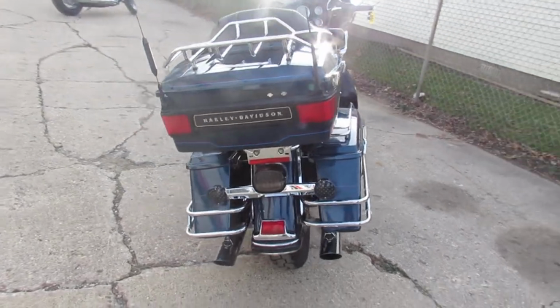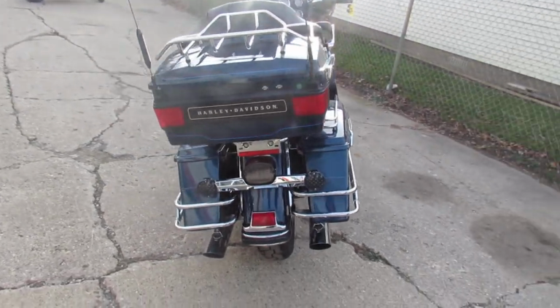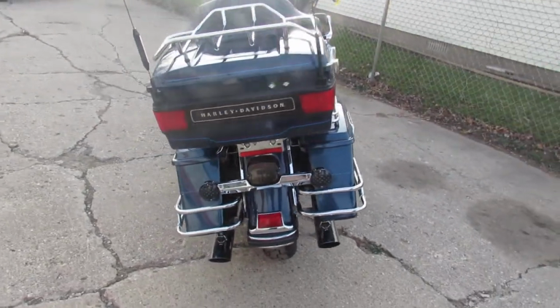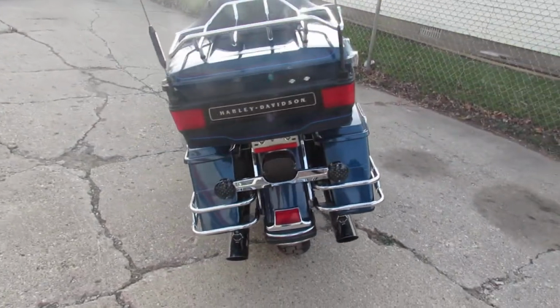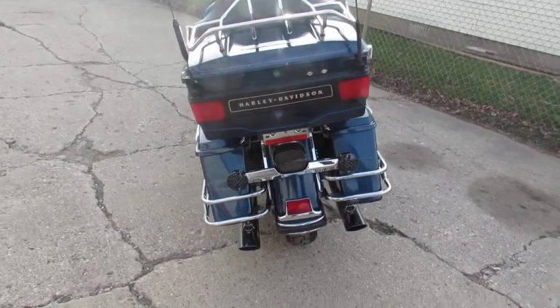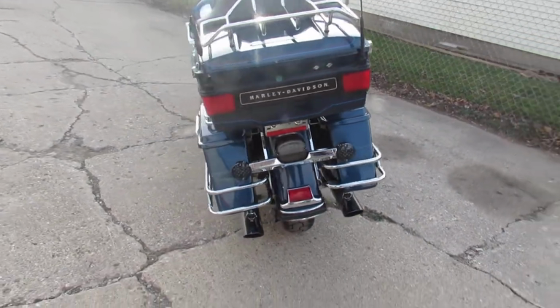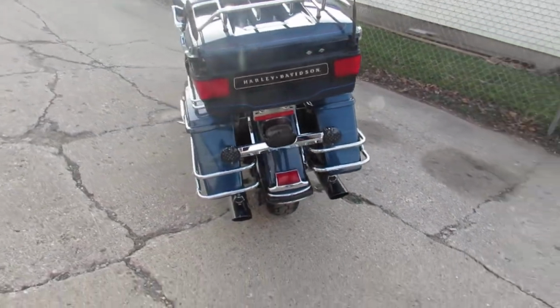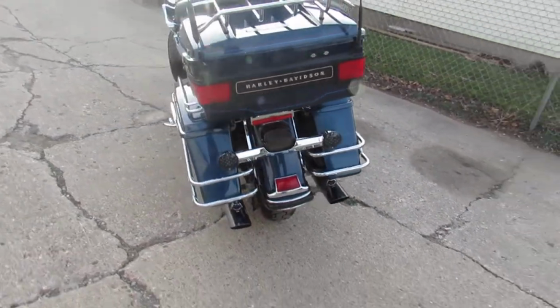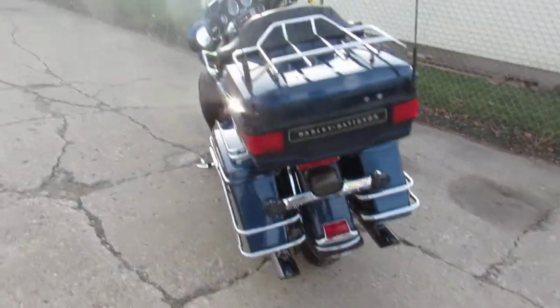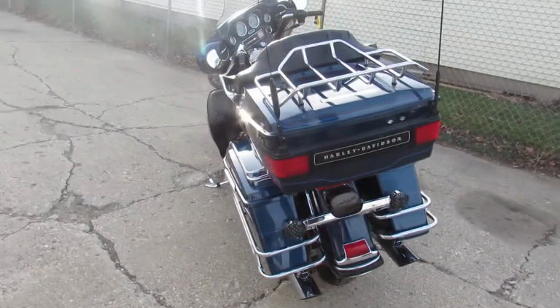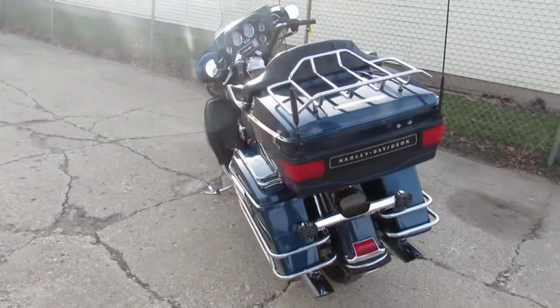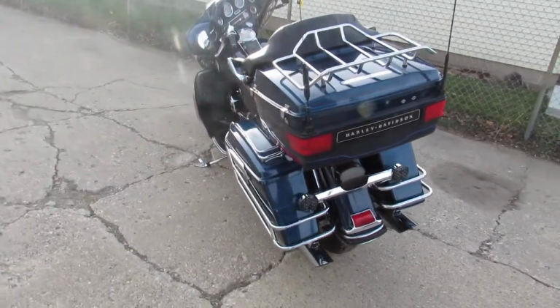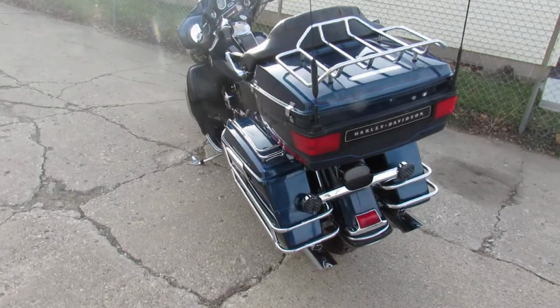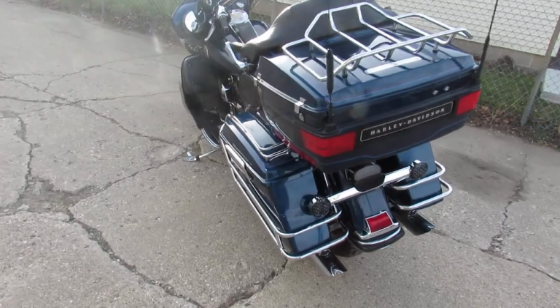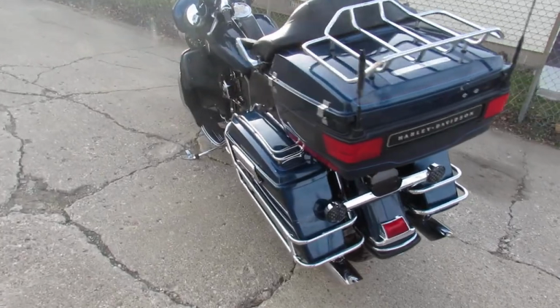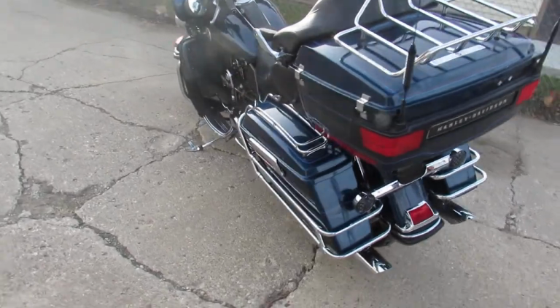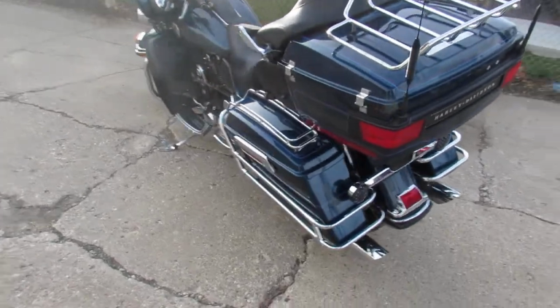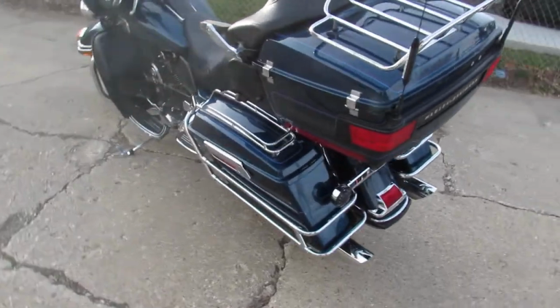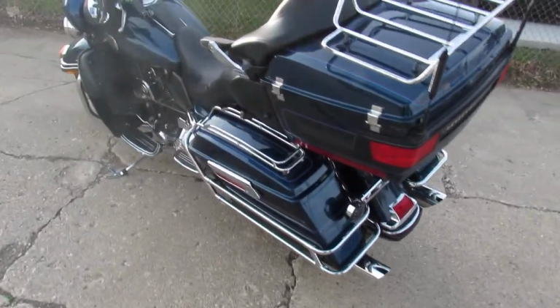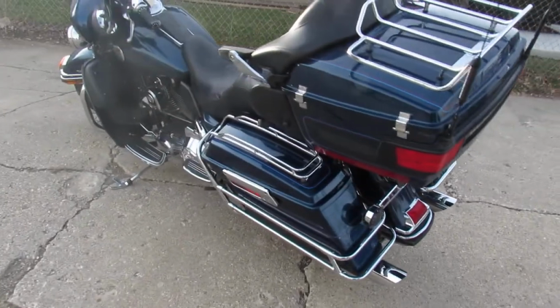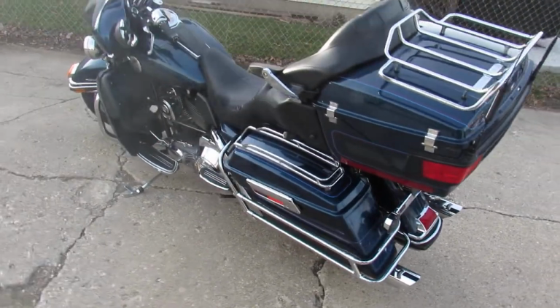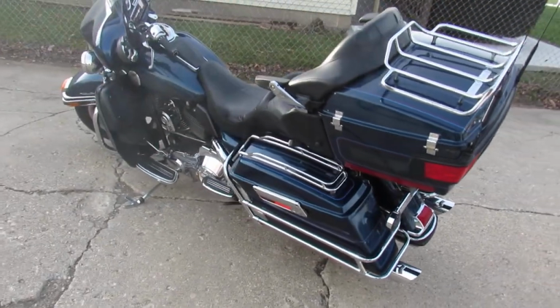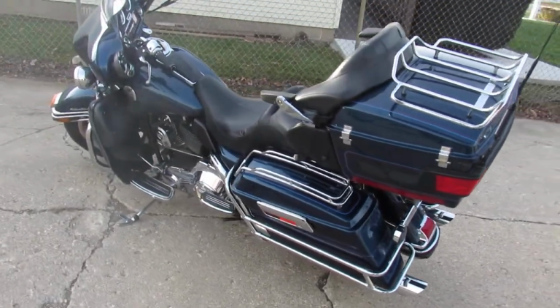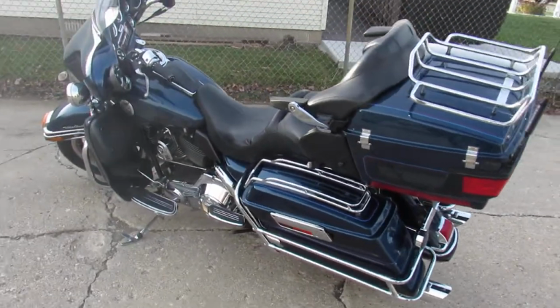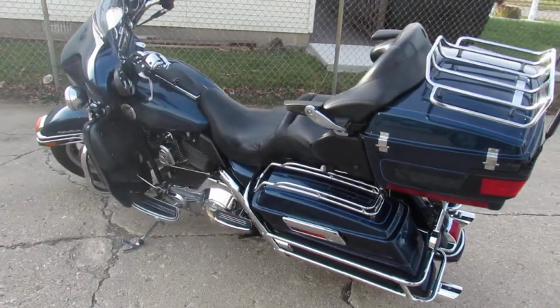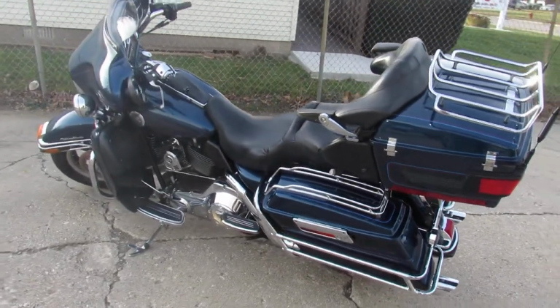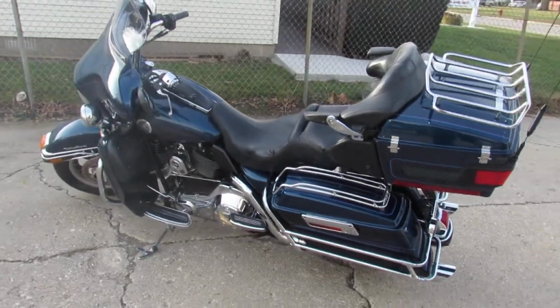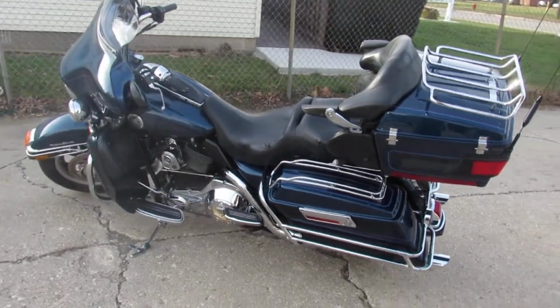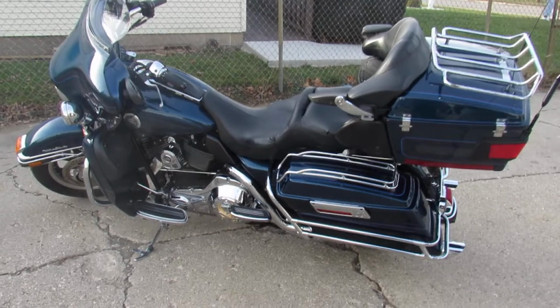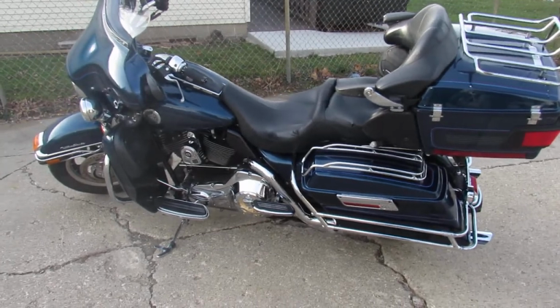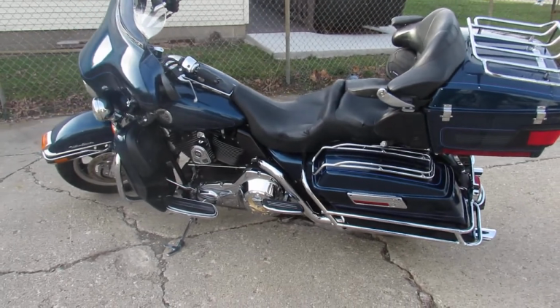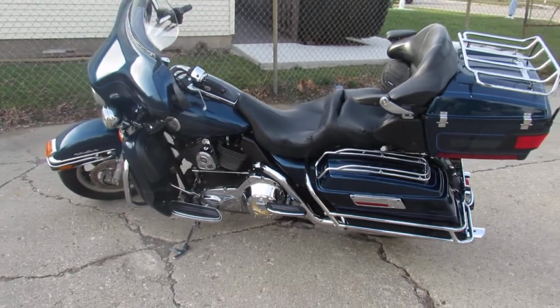It's got the painted fairing, which looks great on it. It's got tons of chrome all over — nice looking bike, guys. Serviced at the dealership and inspected. All the fluids have been changed, ready to ride.